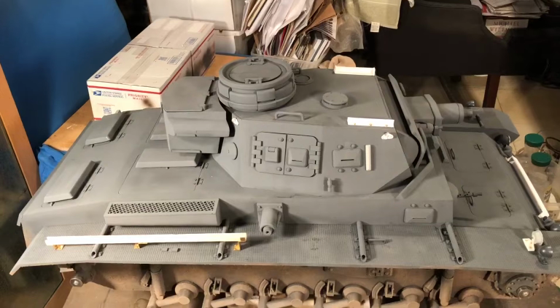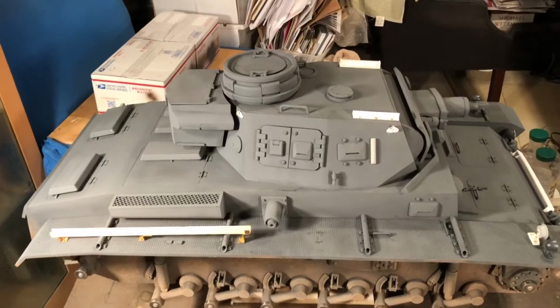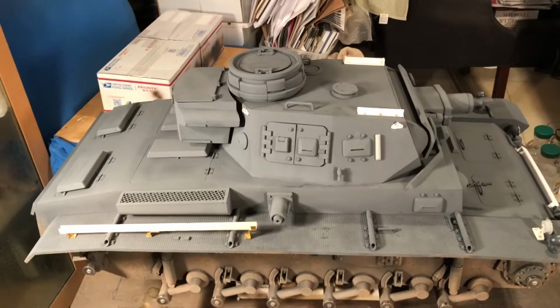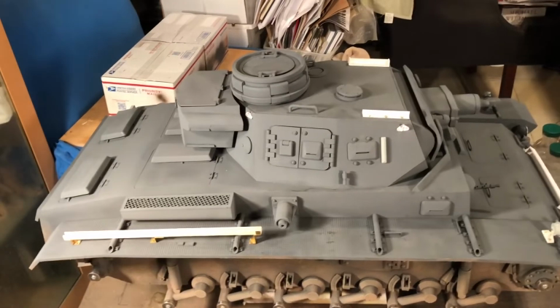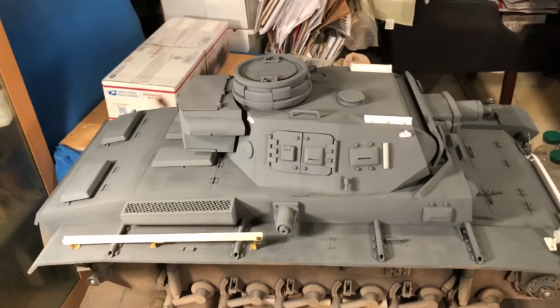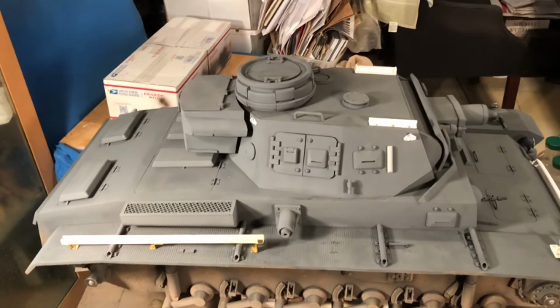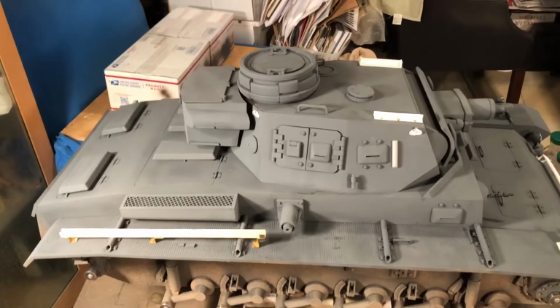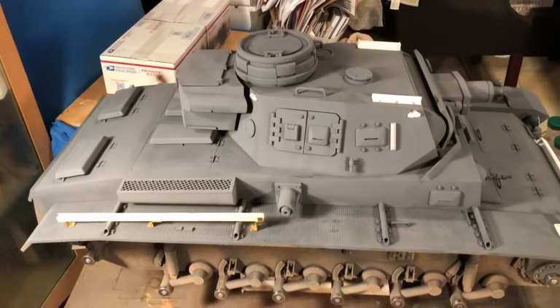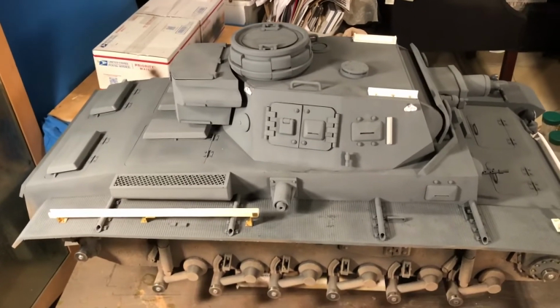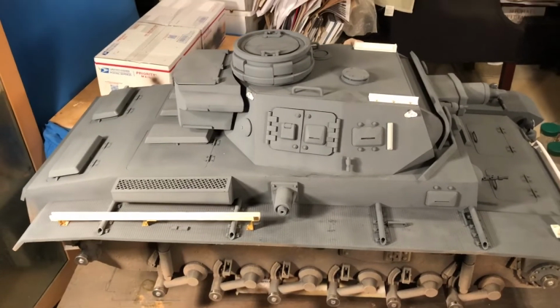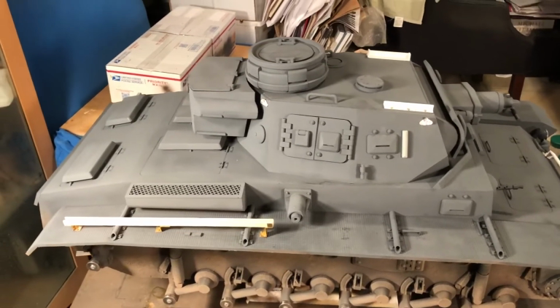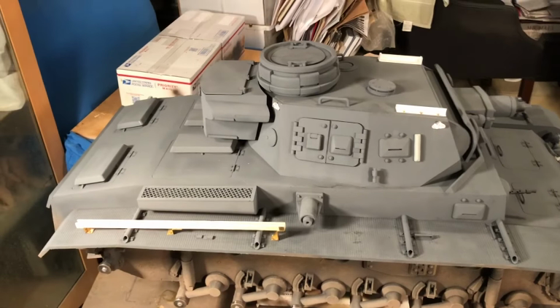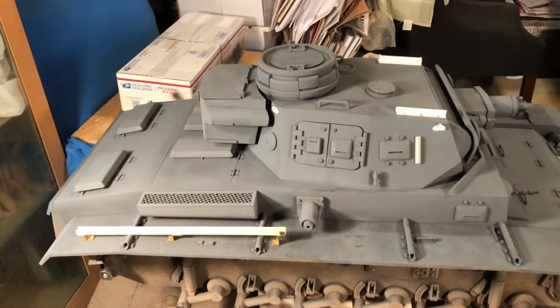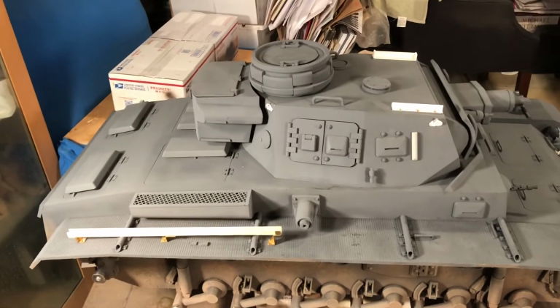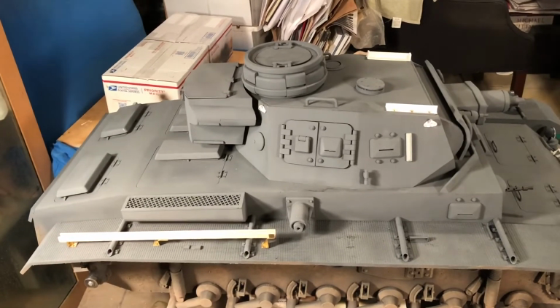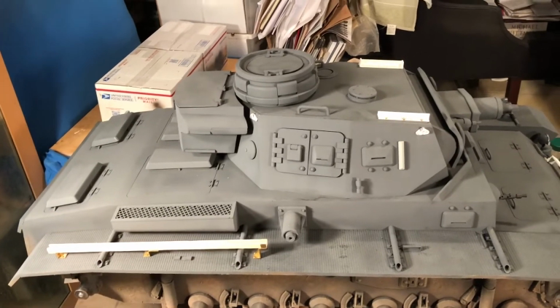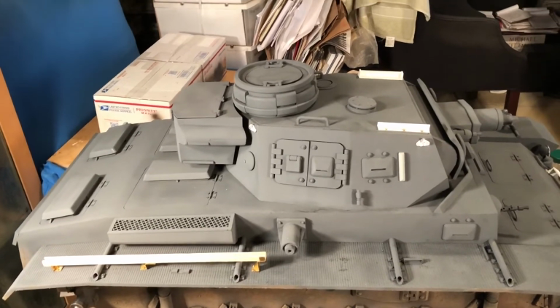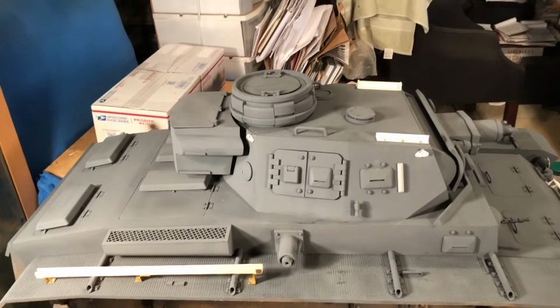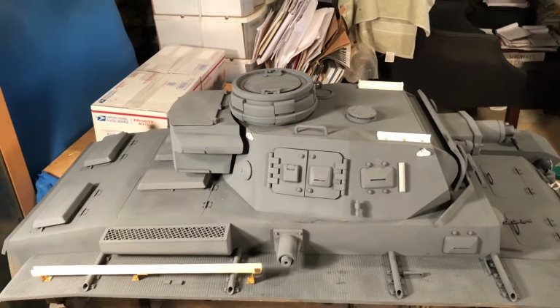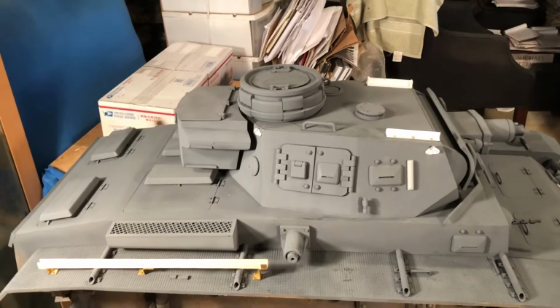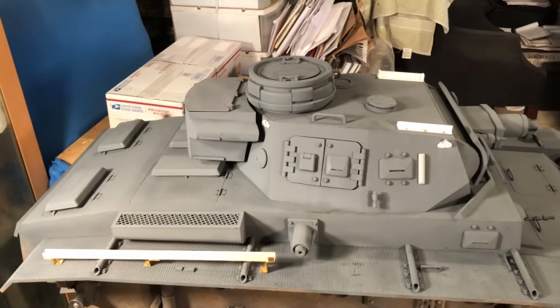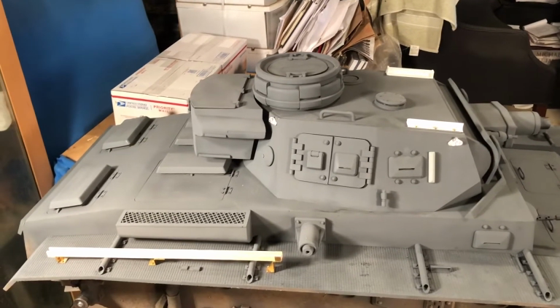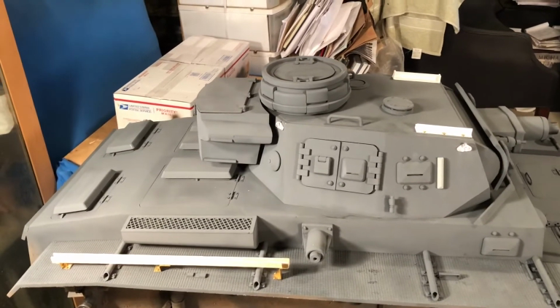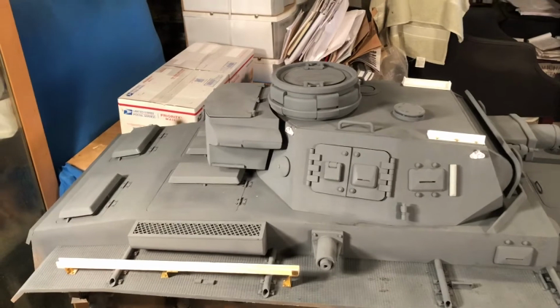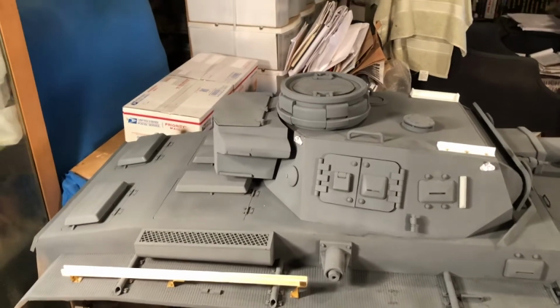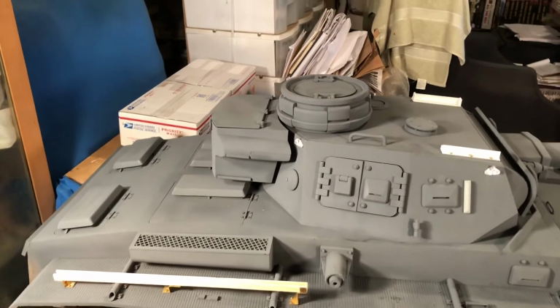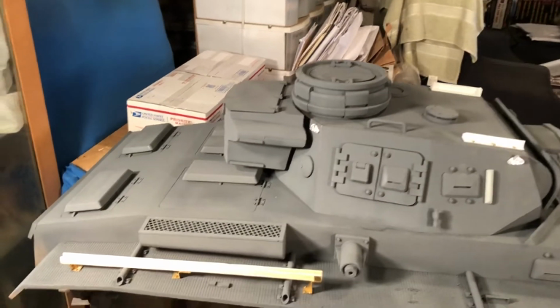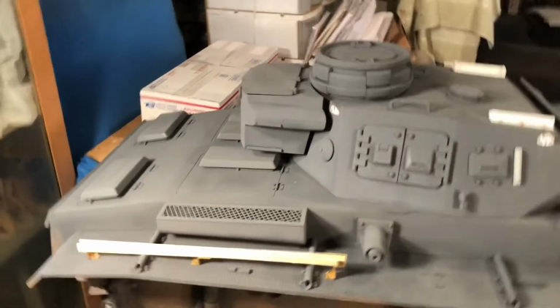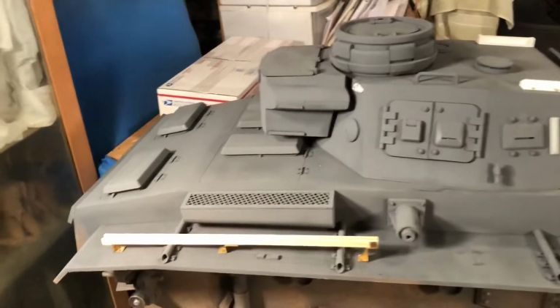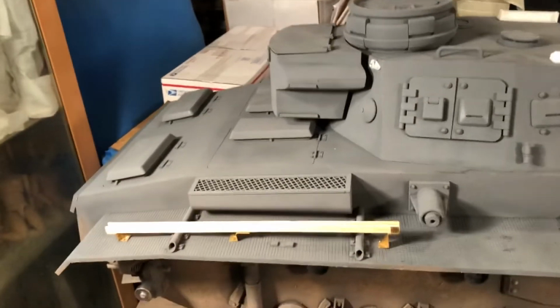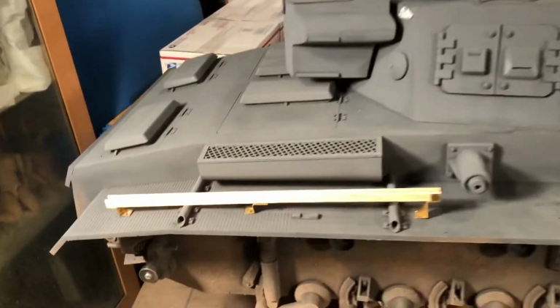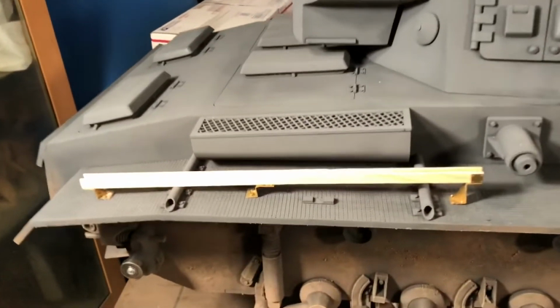A short update video — not much time for hobbies this week. I added some parts and decided to make this short video before painting them, as it's probably easier to see.